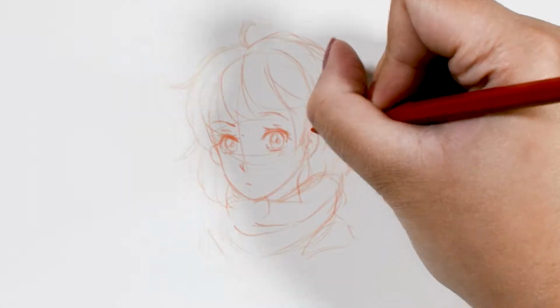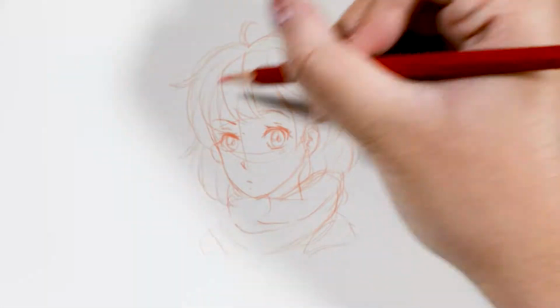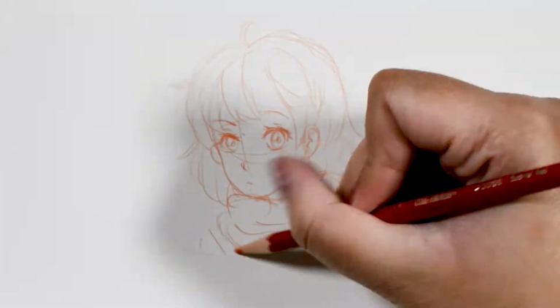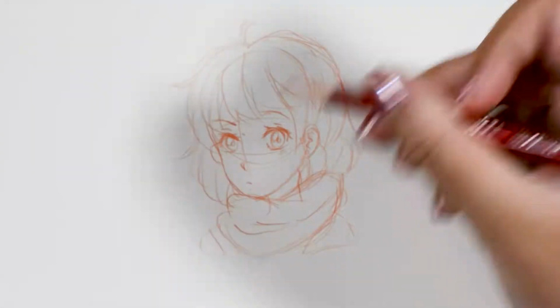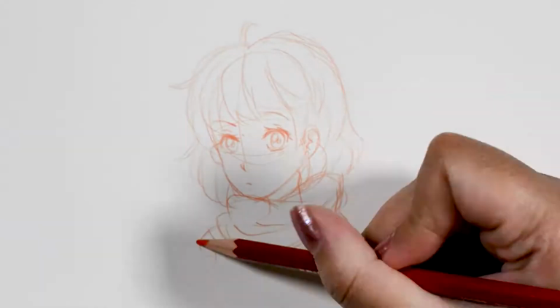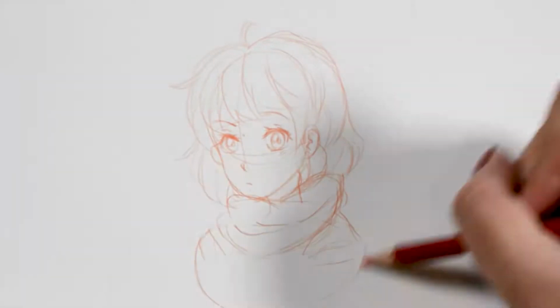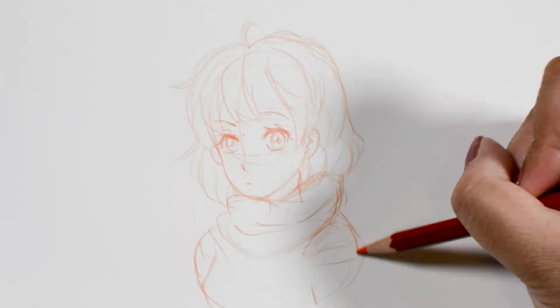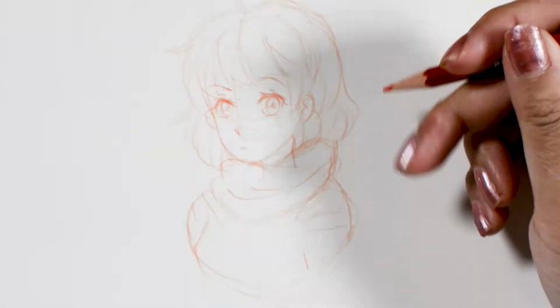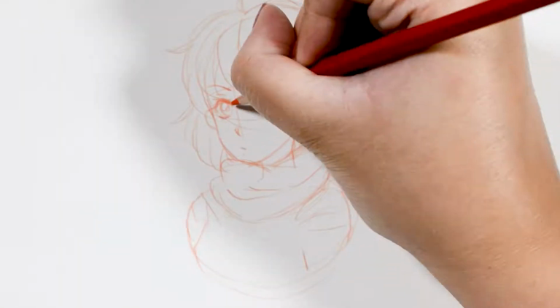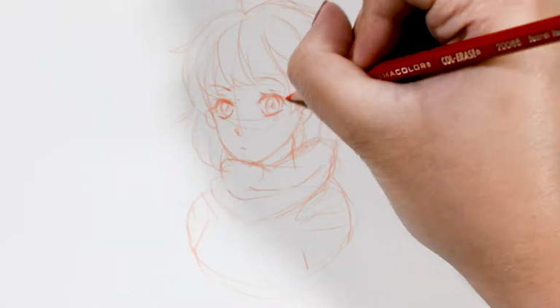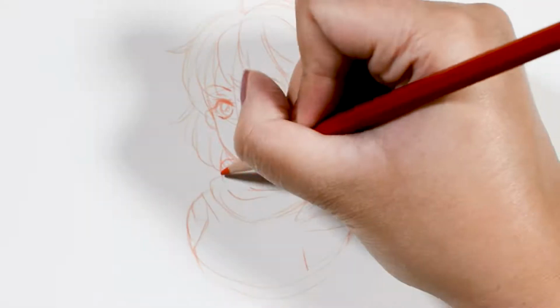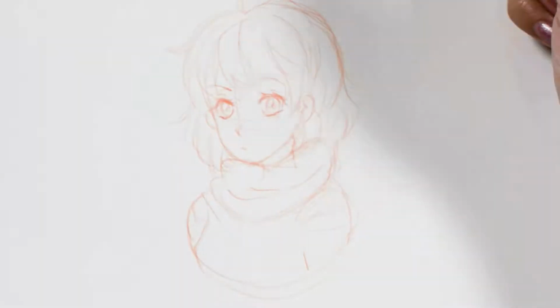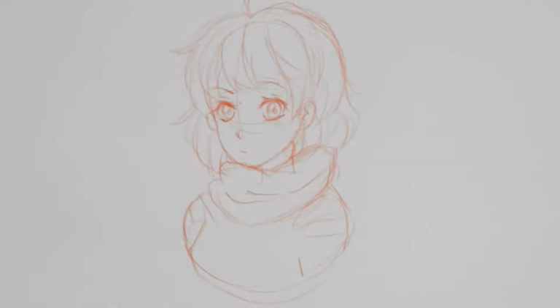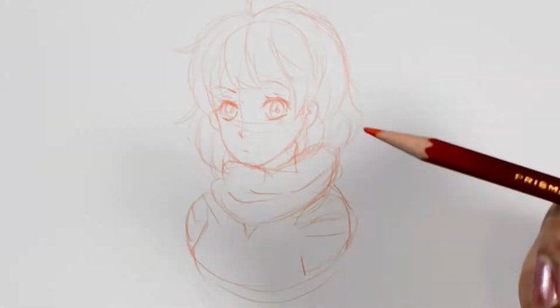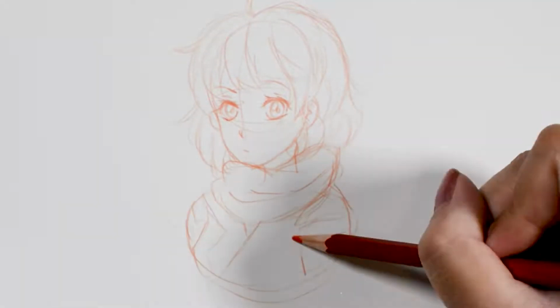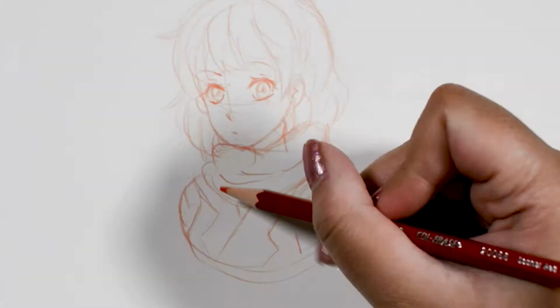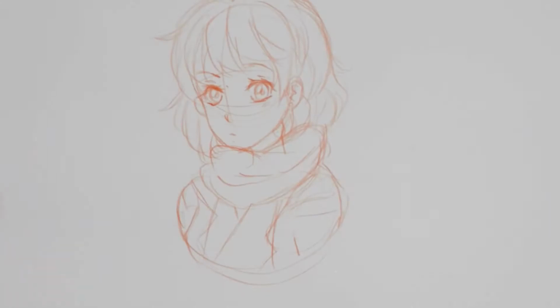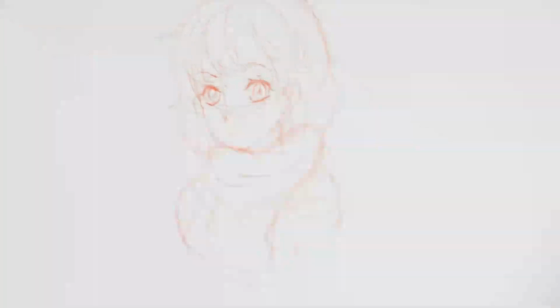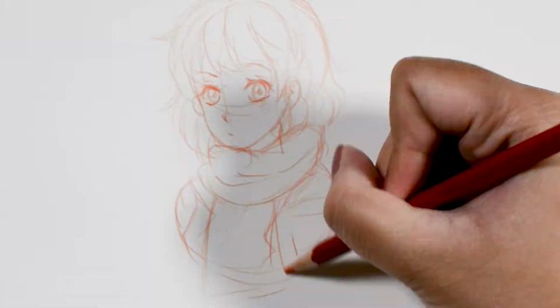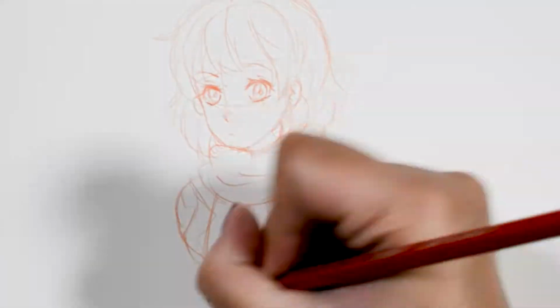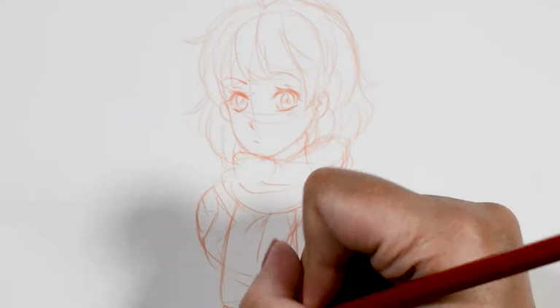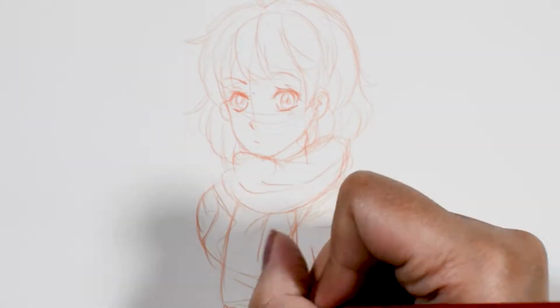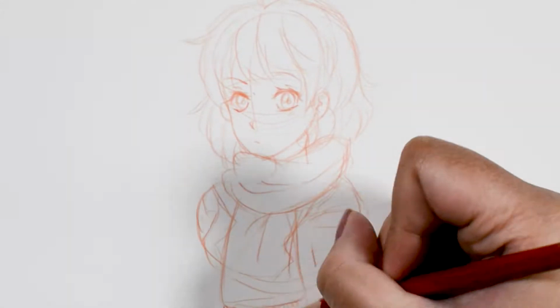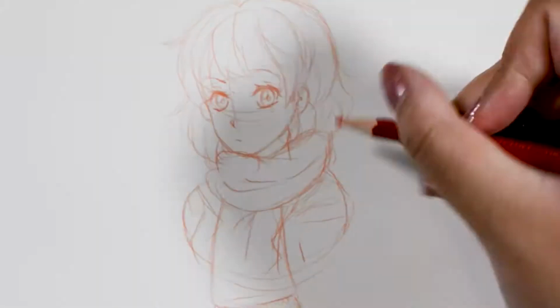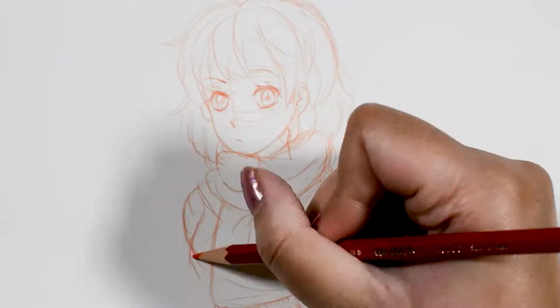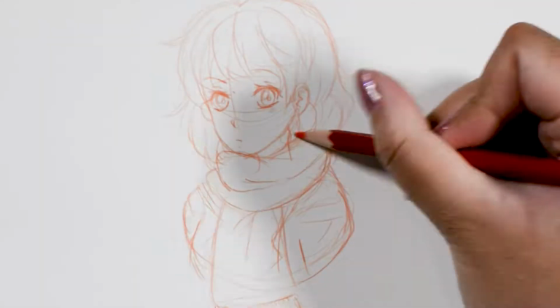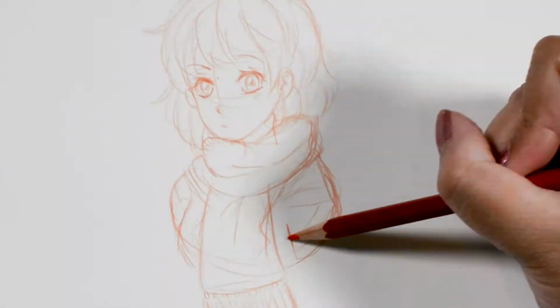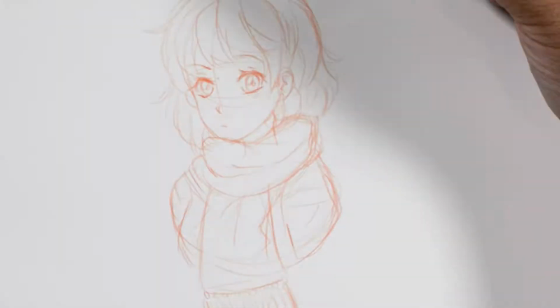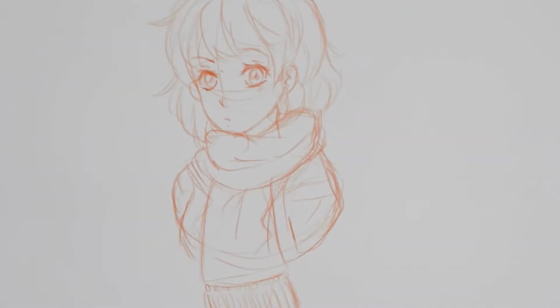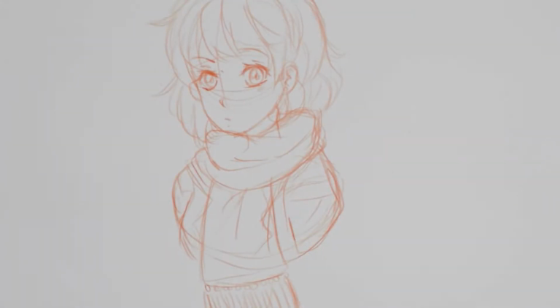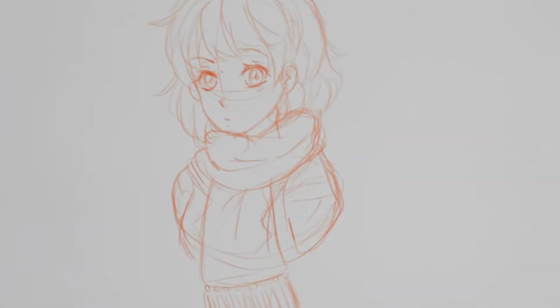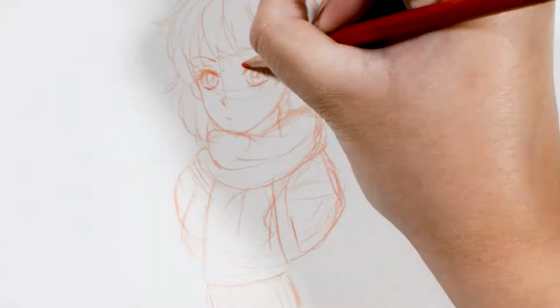I used the Jazza Artie Games app to randomly select Copic markers that could be used for today's doodle. The colors chosen are E01, R34, and V25.